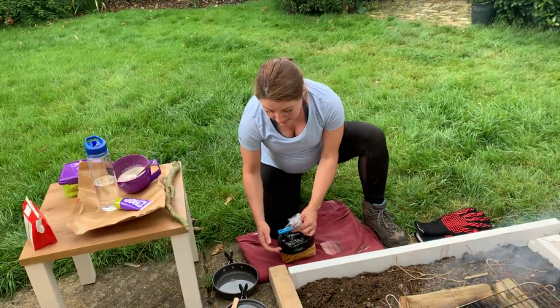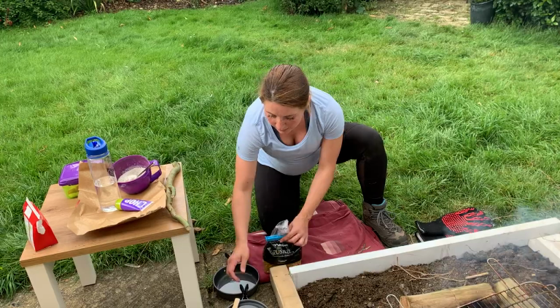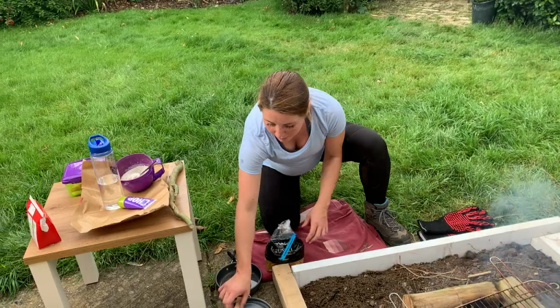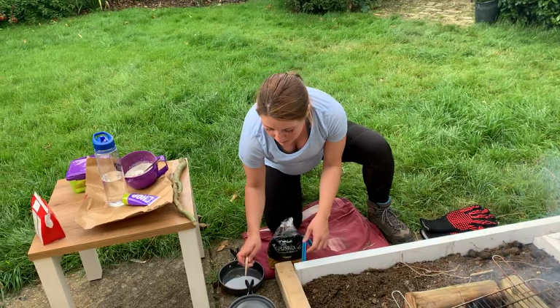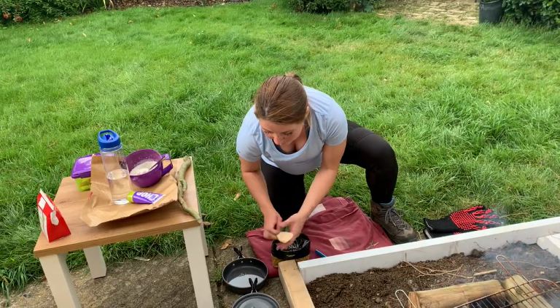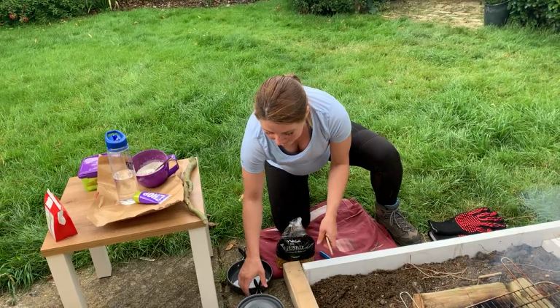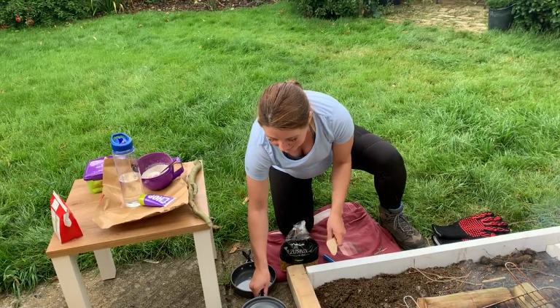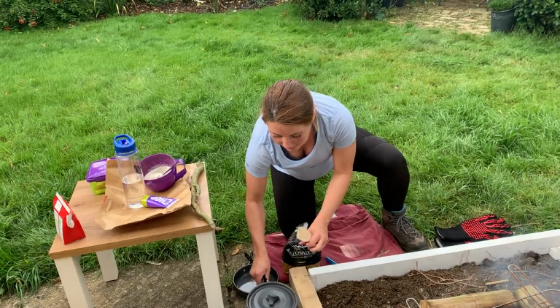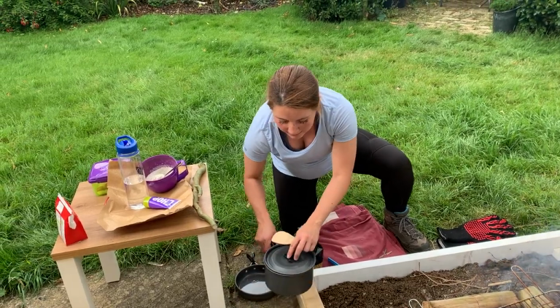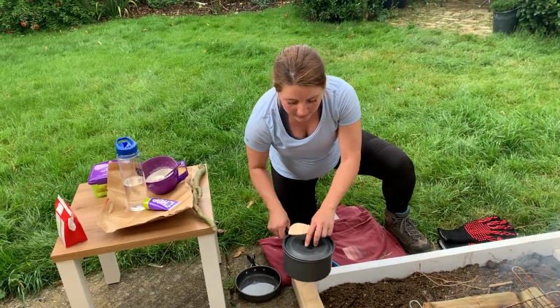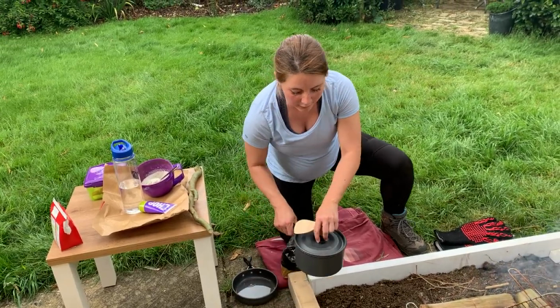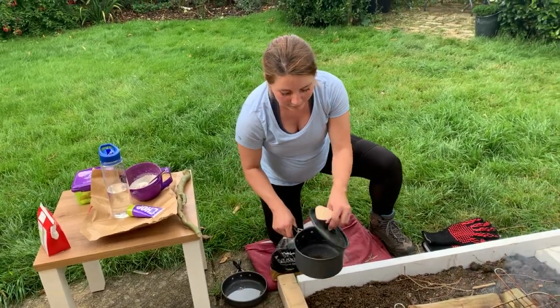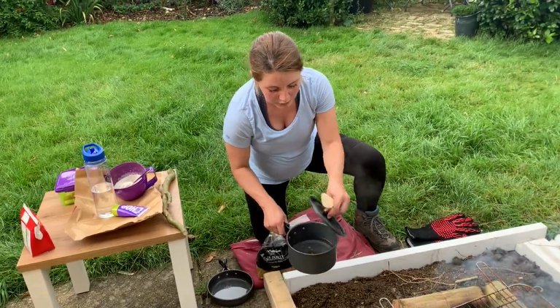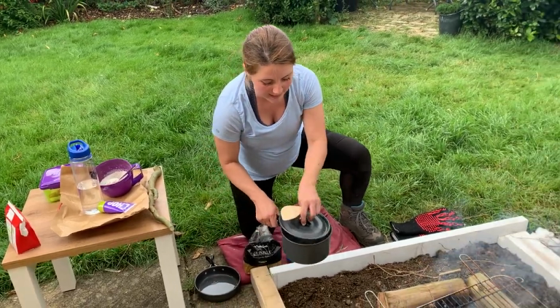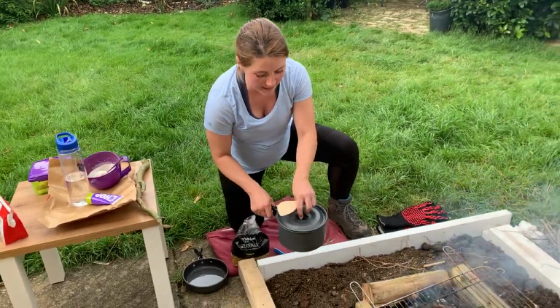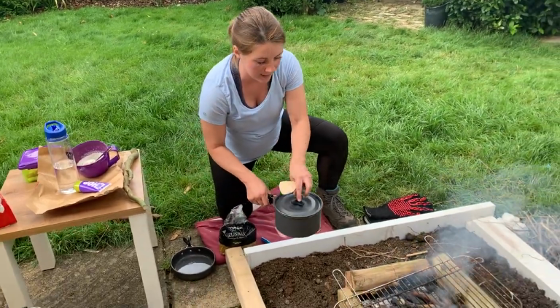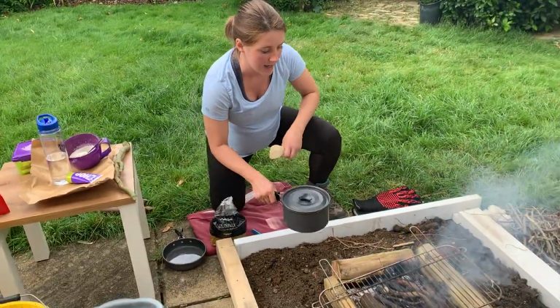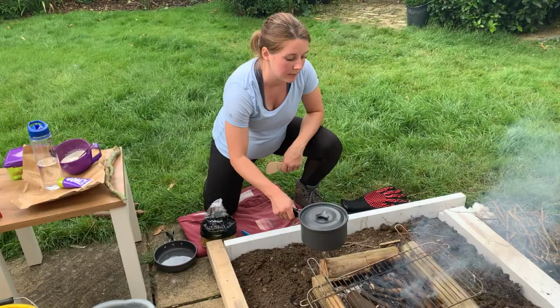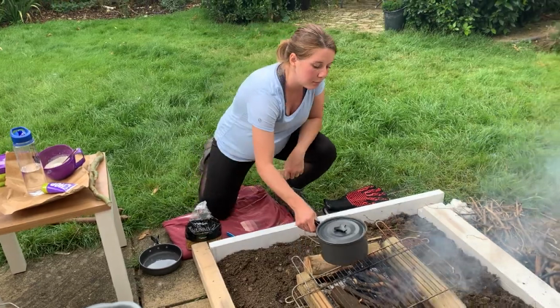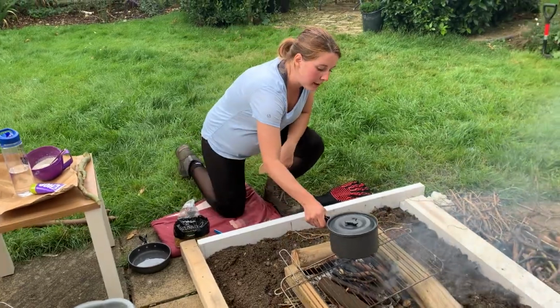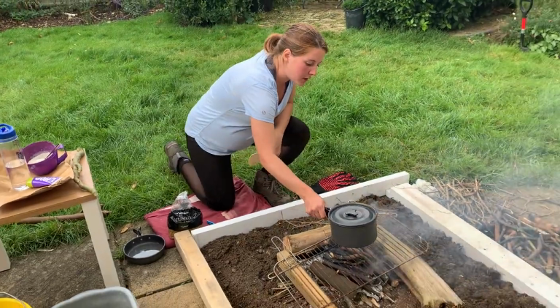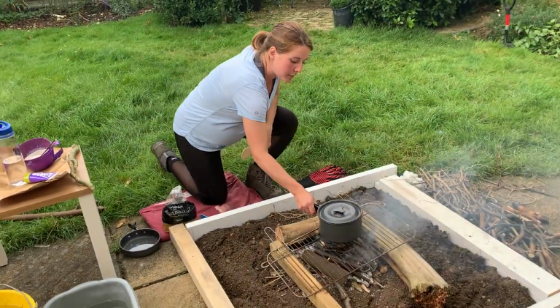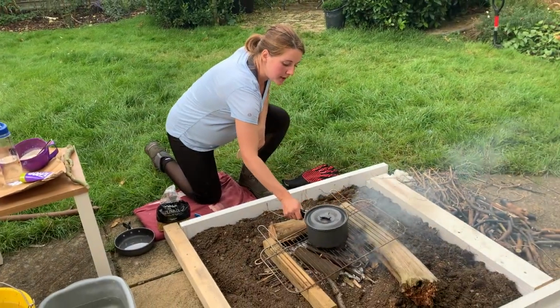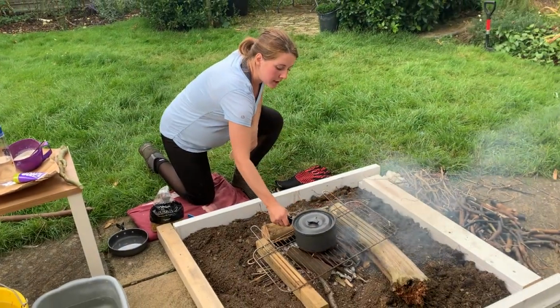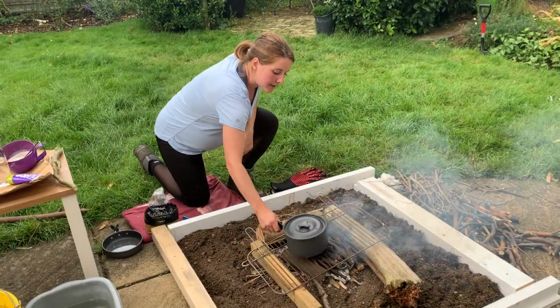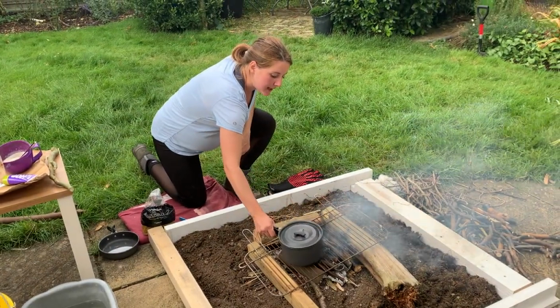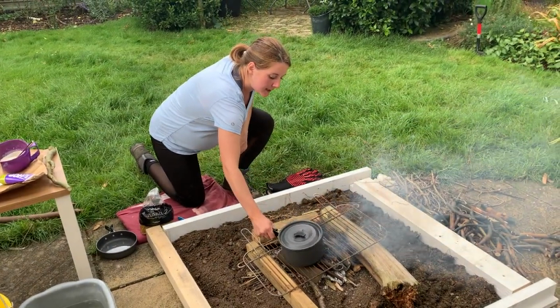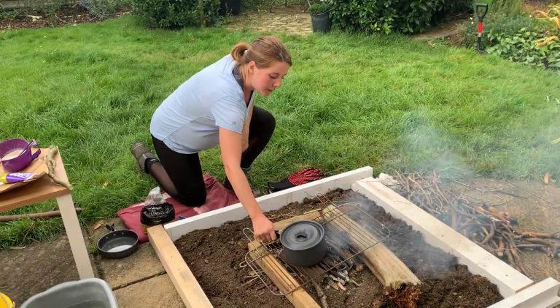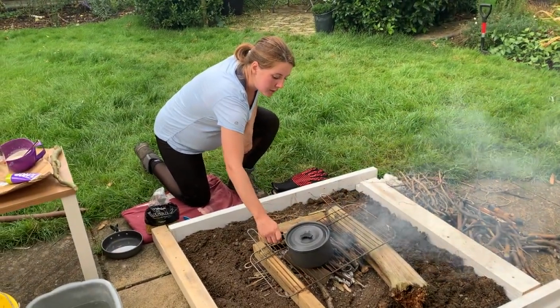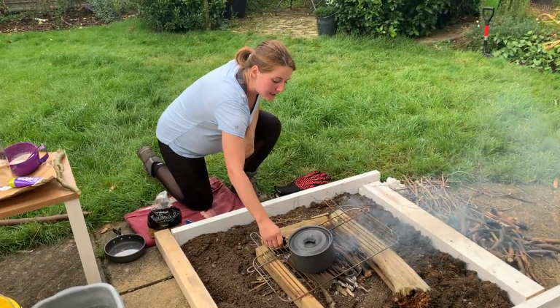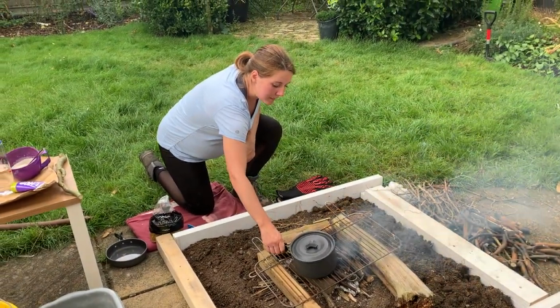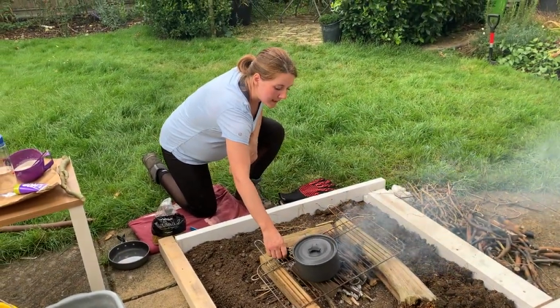Actually, I'm going to put the water on first. So I've got some fresh water in there and I'm just going to pop that on top over here to get that boiling.